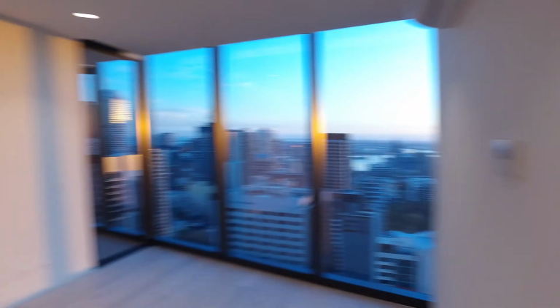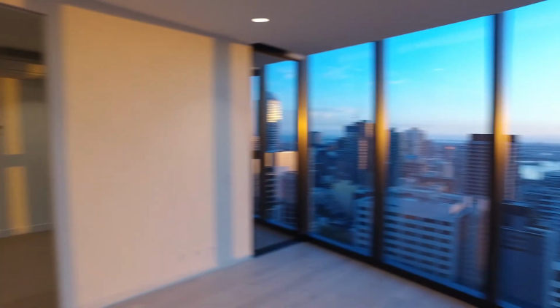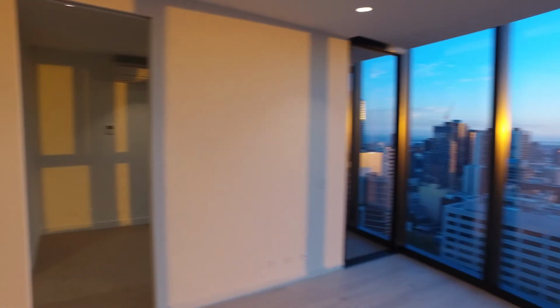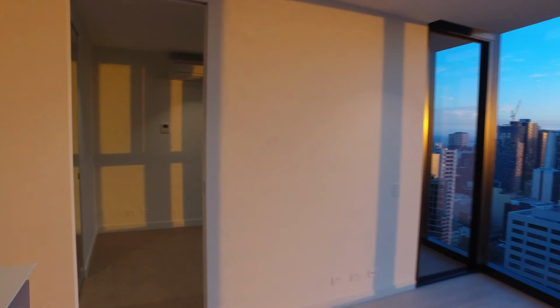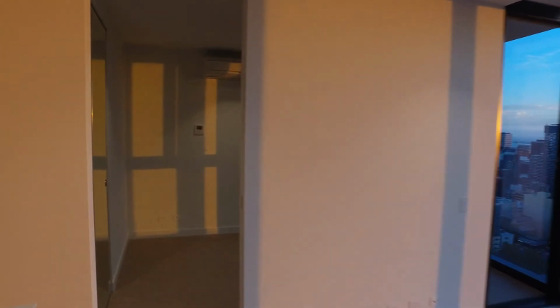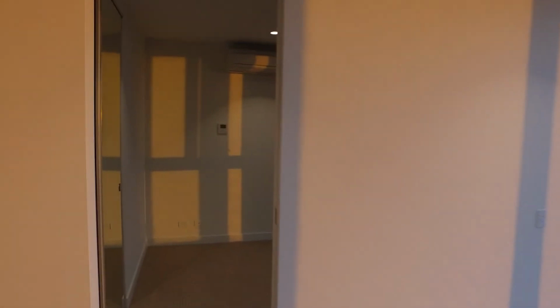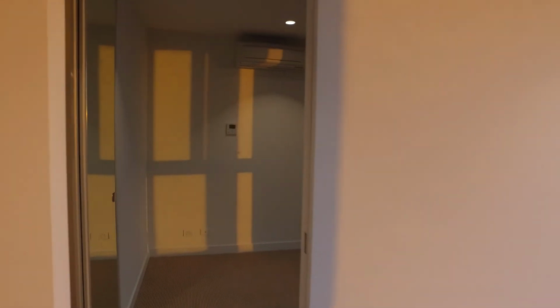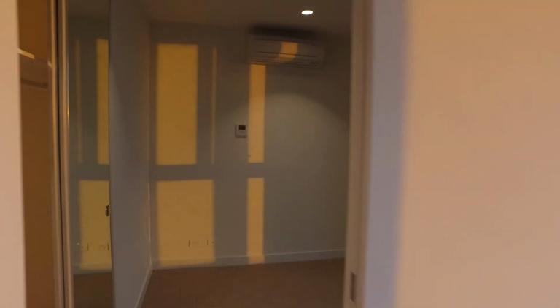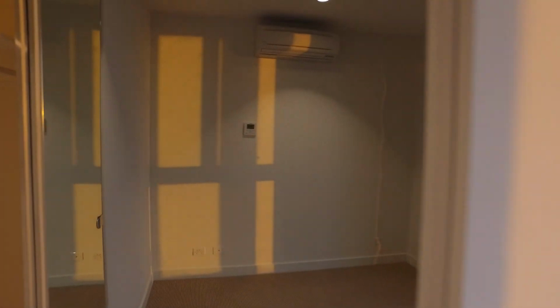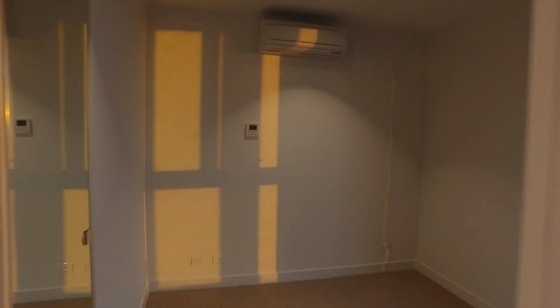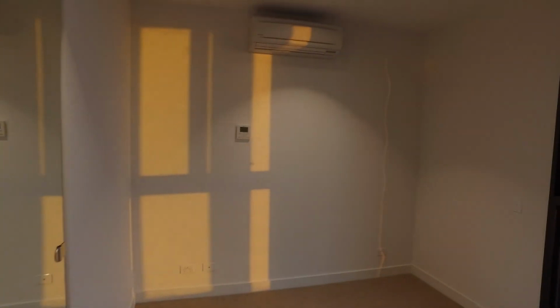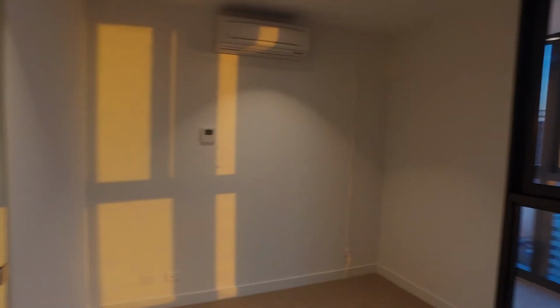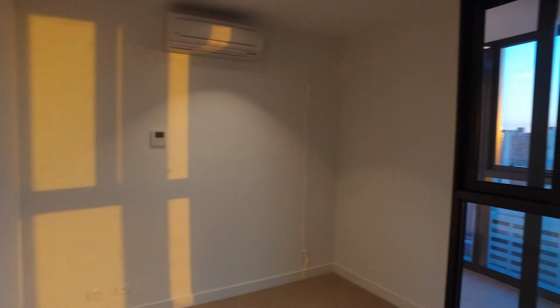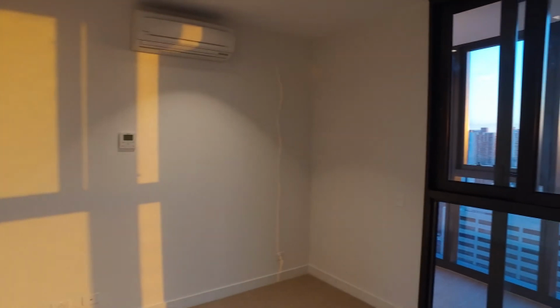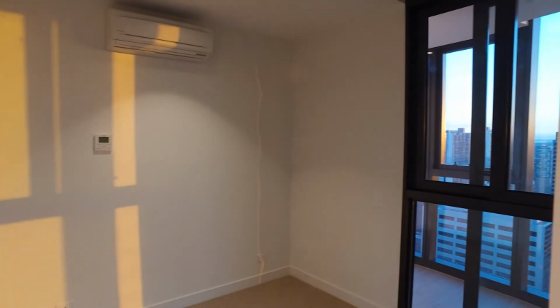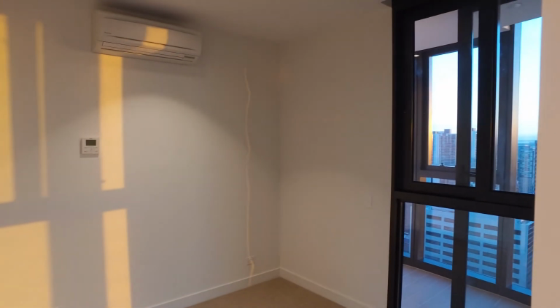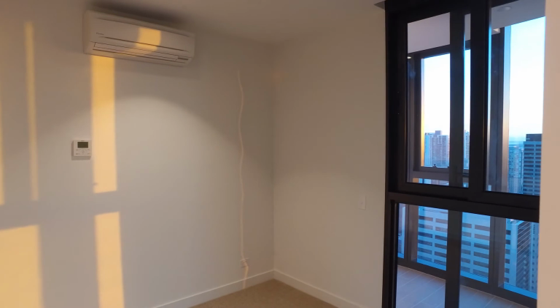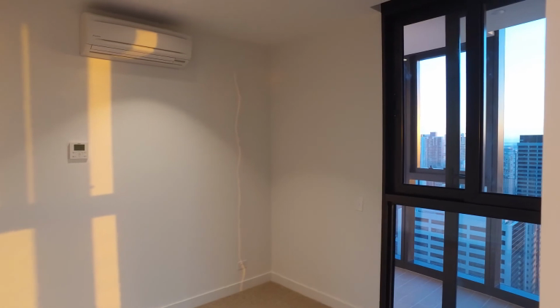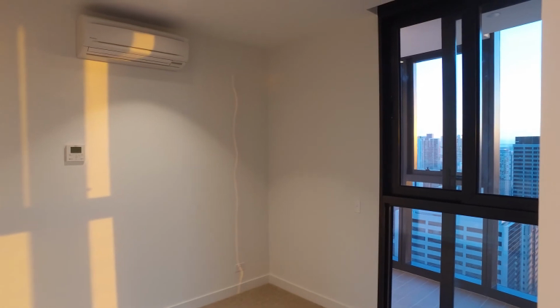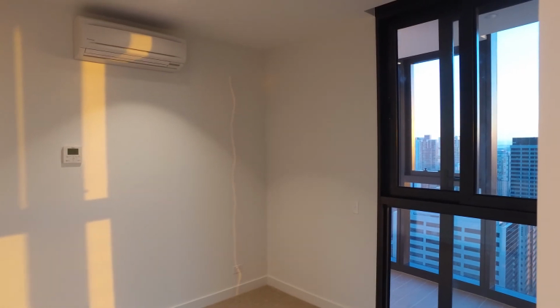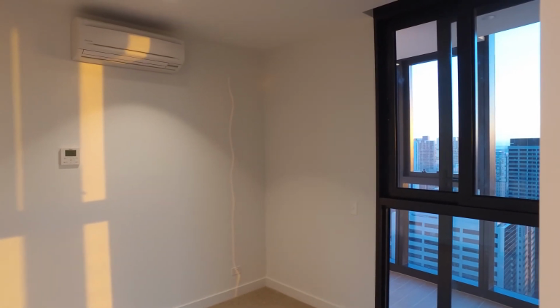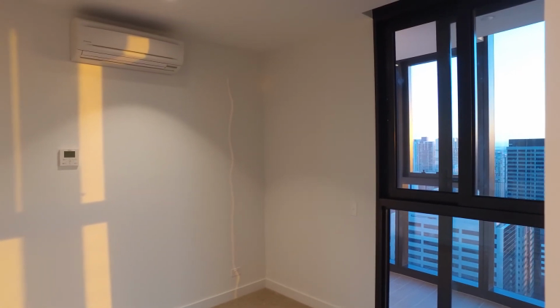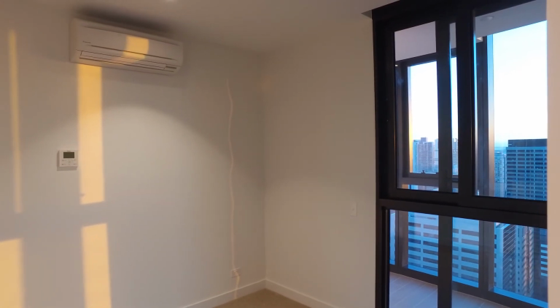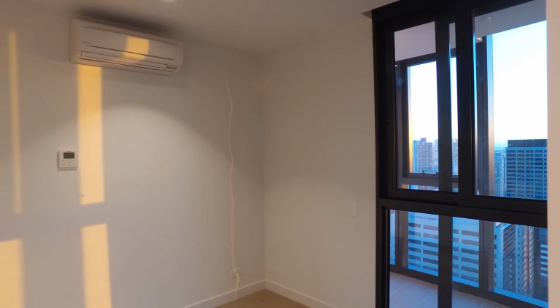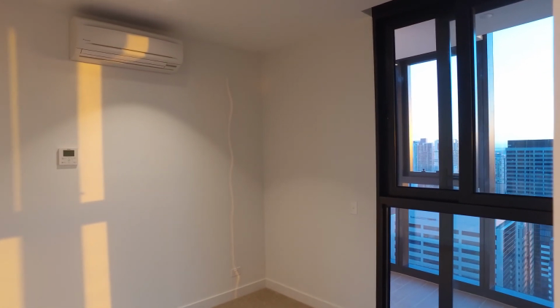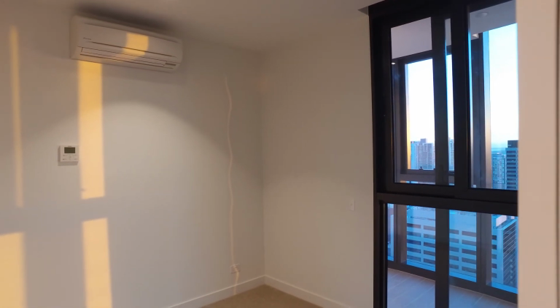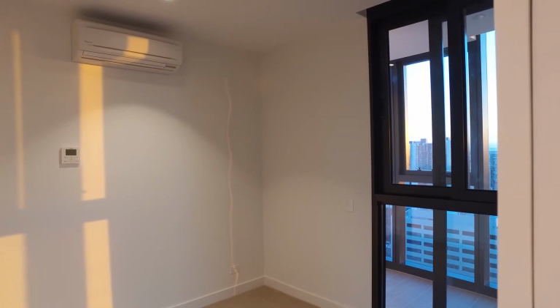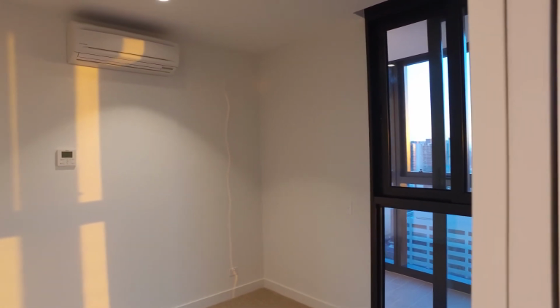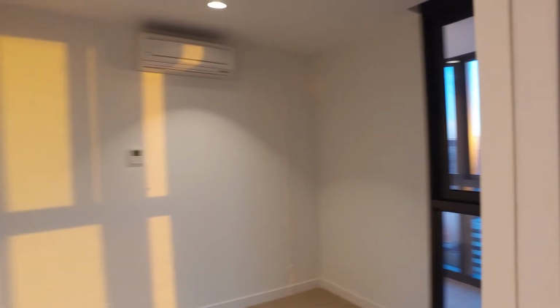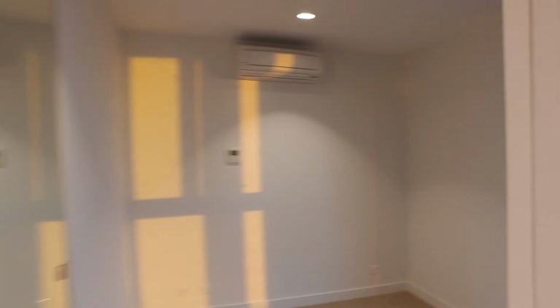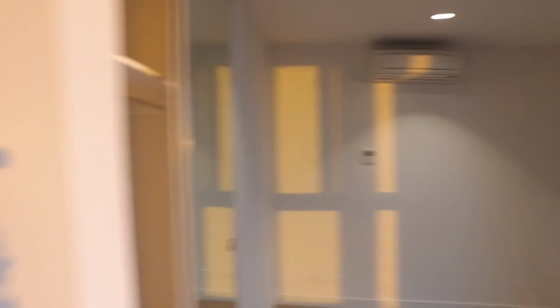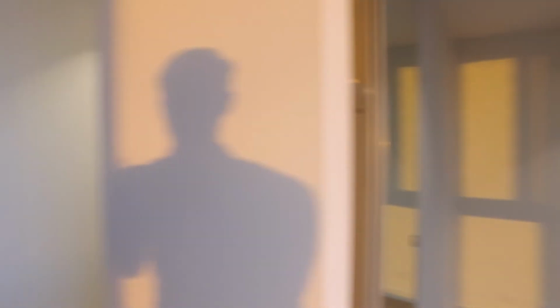Moving into the opposite bedroom, which is on the opposite side of the lounge. As you can see, this bedroom has an internal window from the winter garden. You've also got additional heating and cooling, and a built-in mirrored wardrobe.